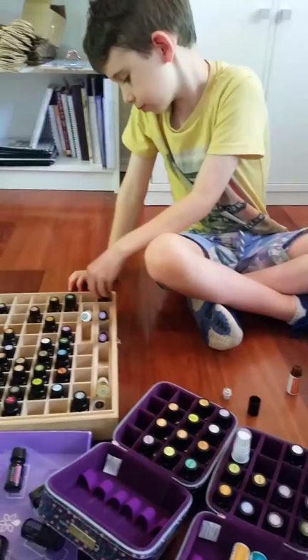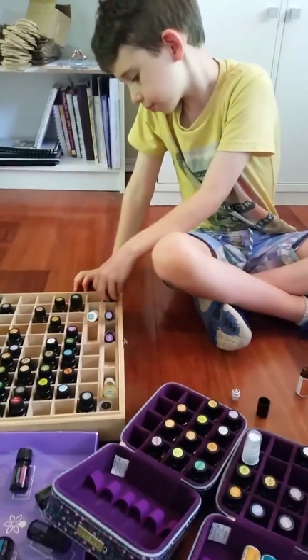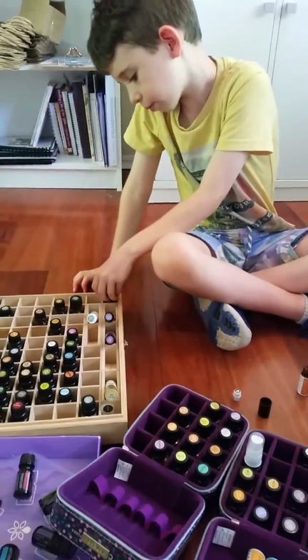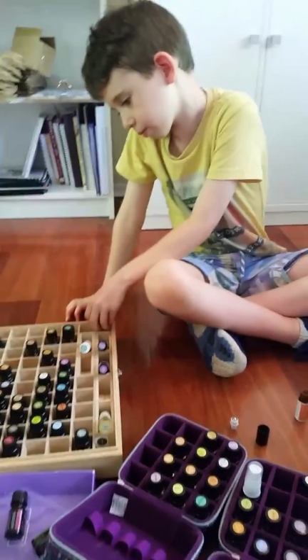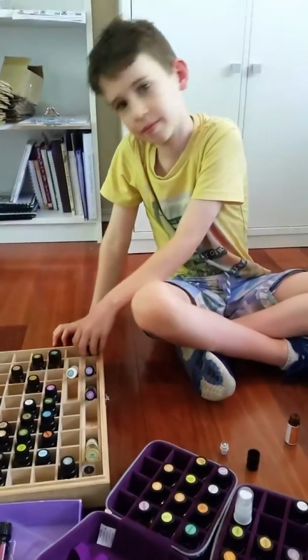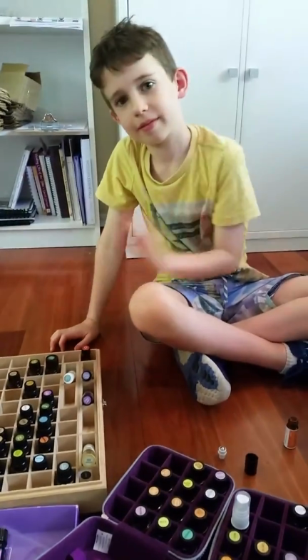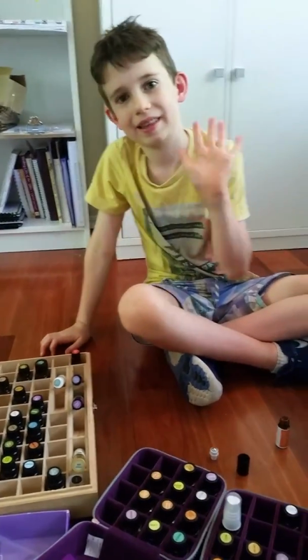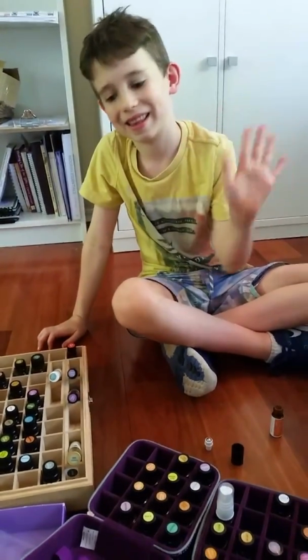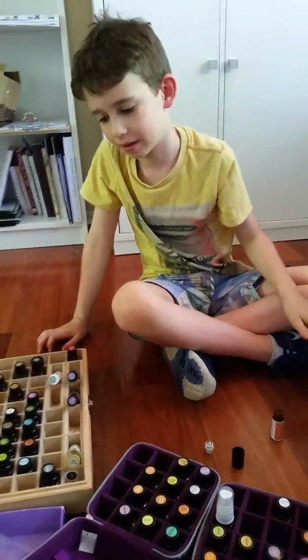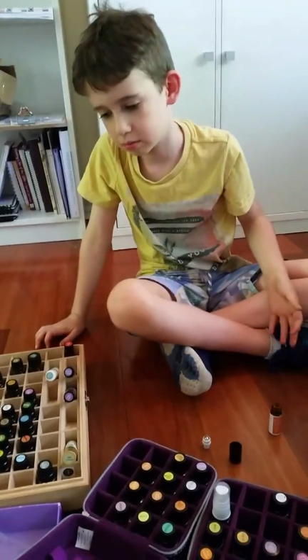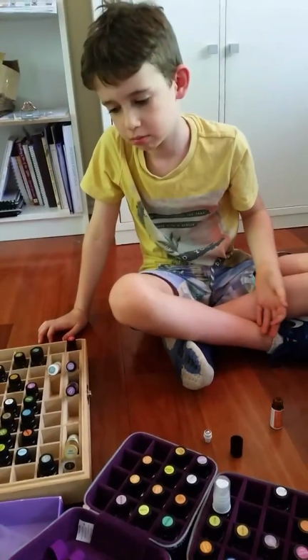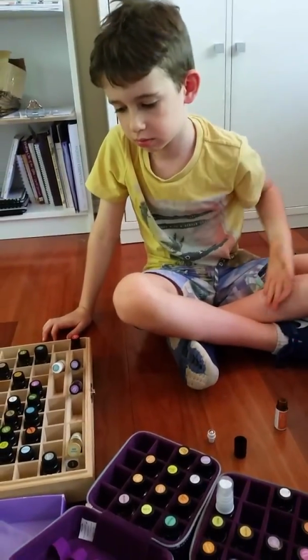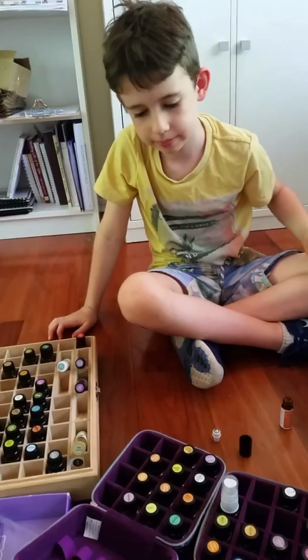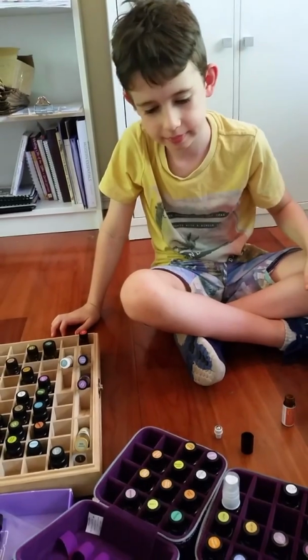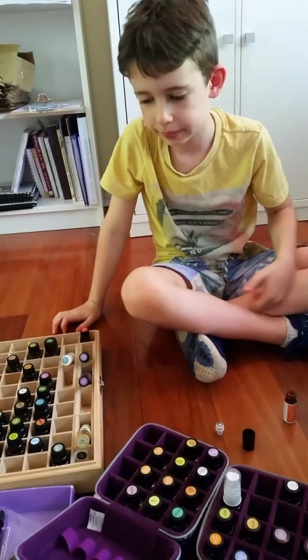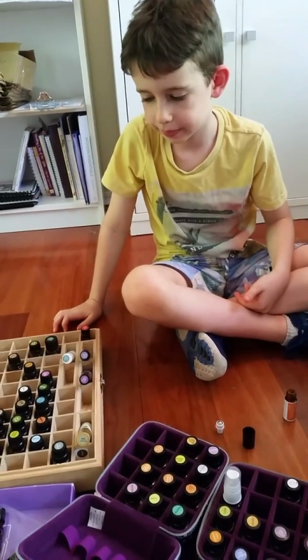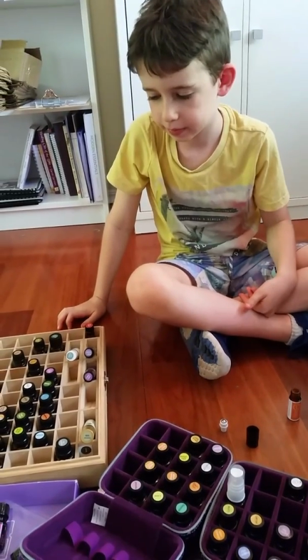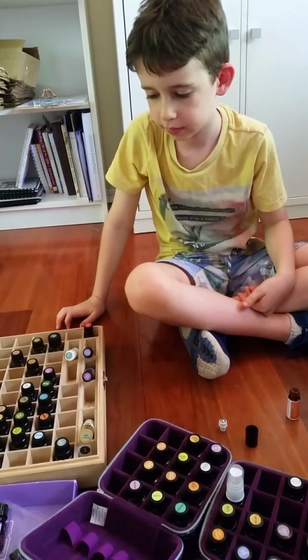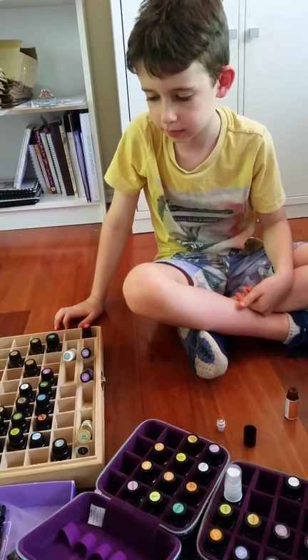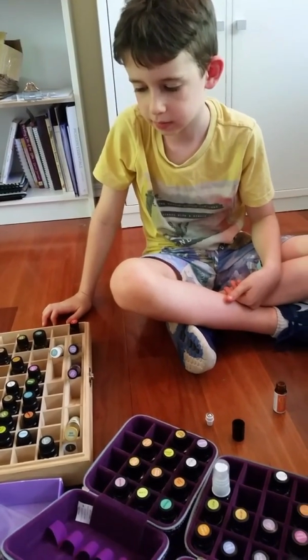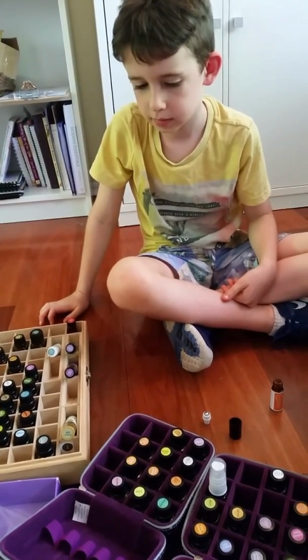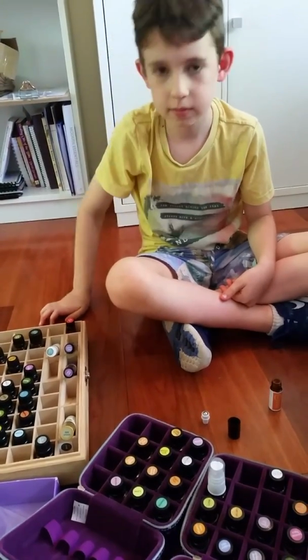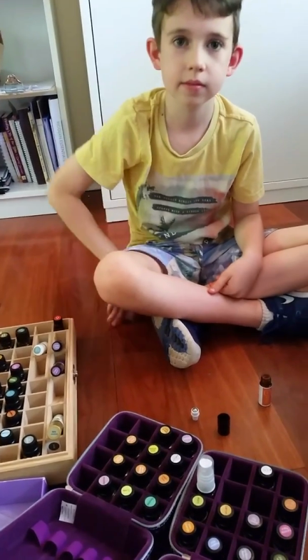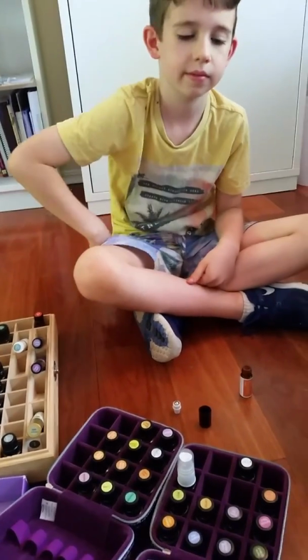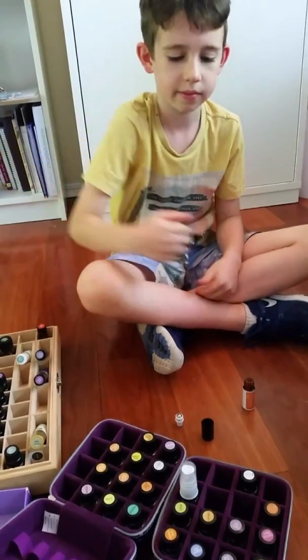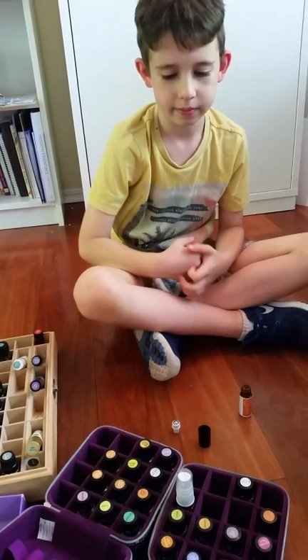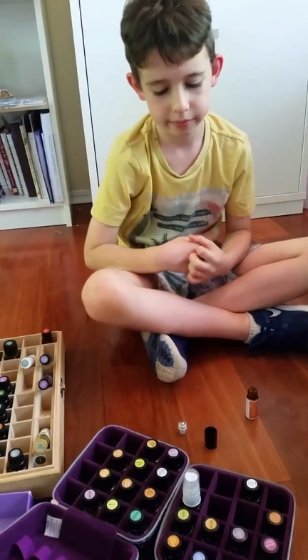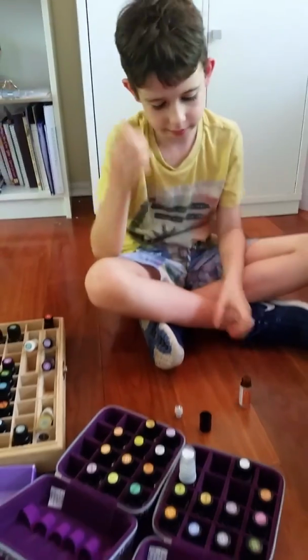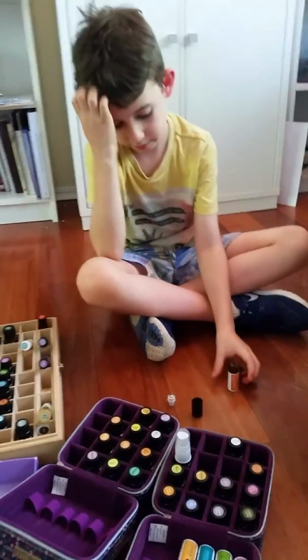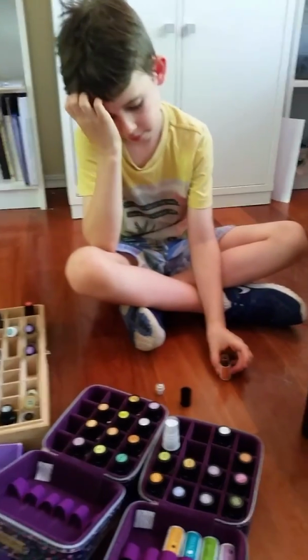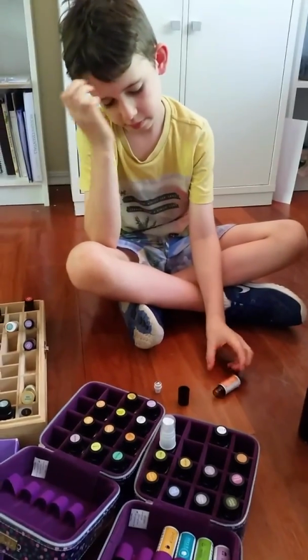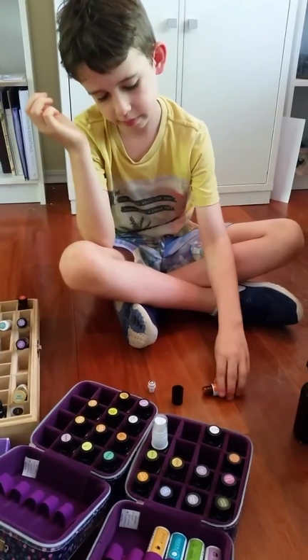Hi everyone, Rita here and I've got Toby with me today. What we're doing is making up a roller blend for him. It's called Happy Kiddo, and this blend is kind of intuitively picked by the child.